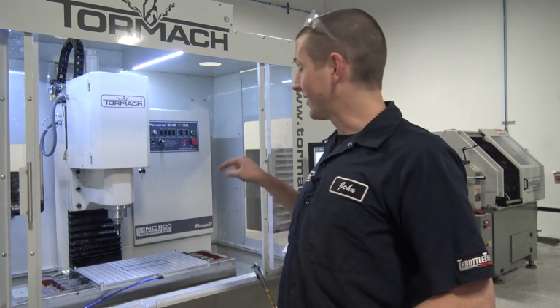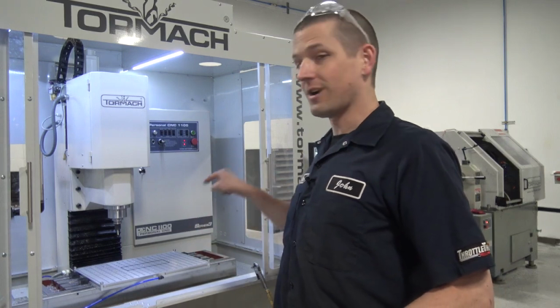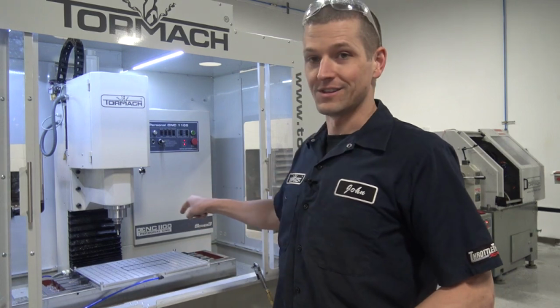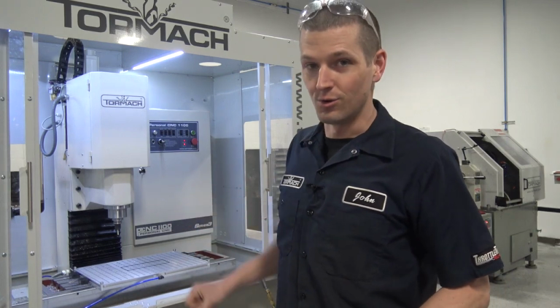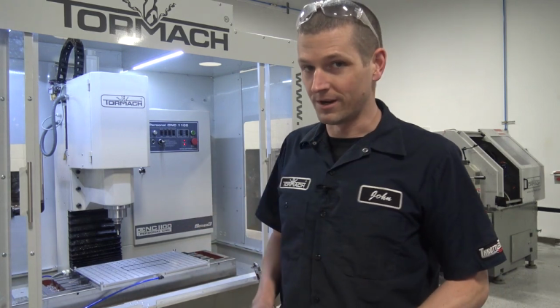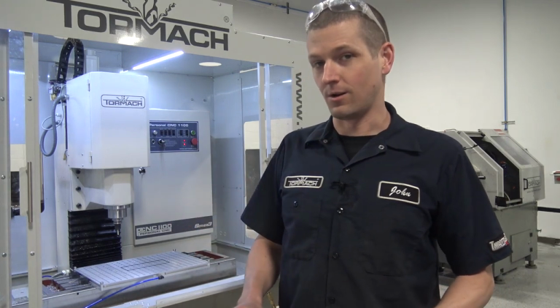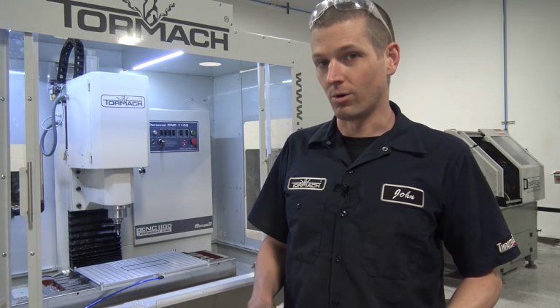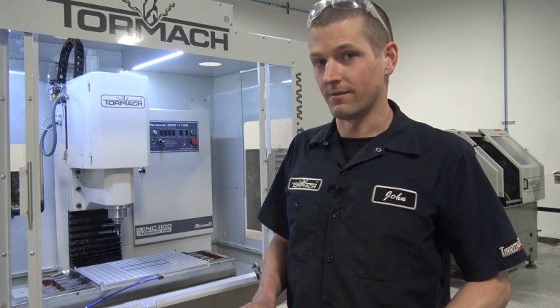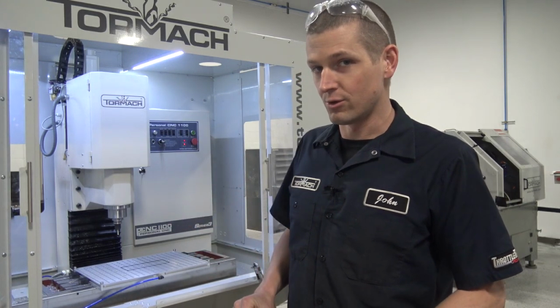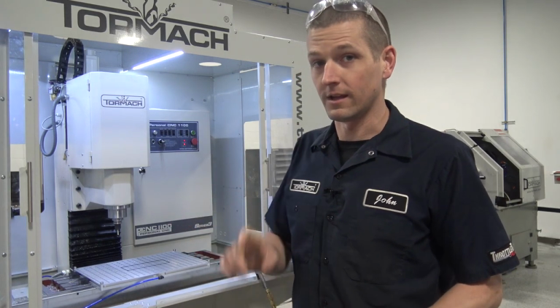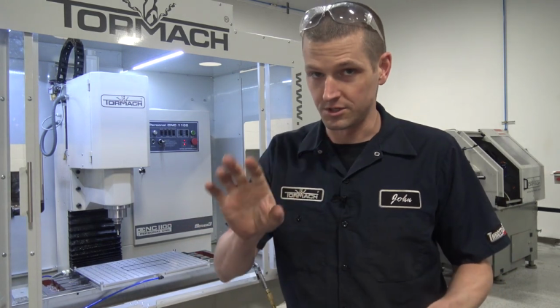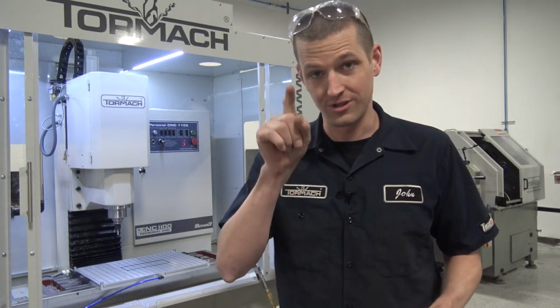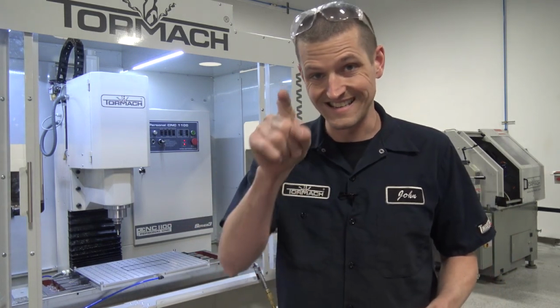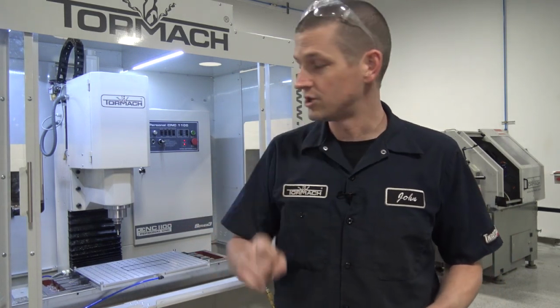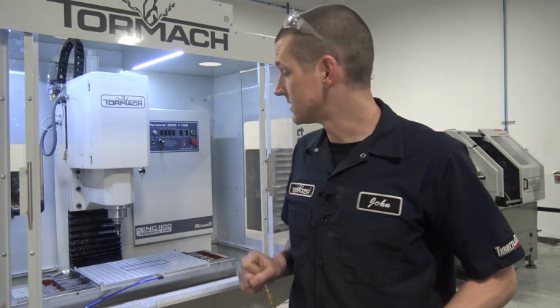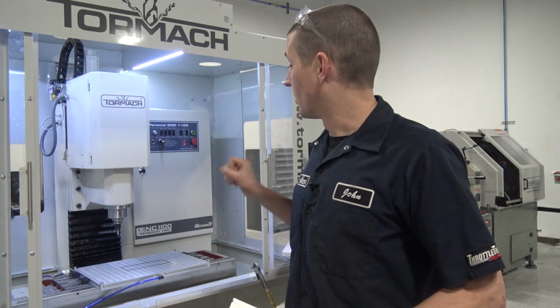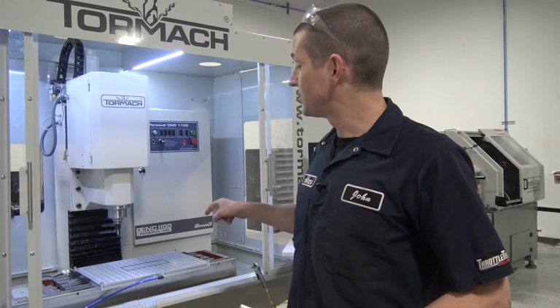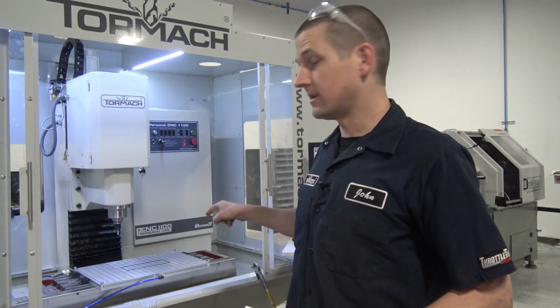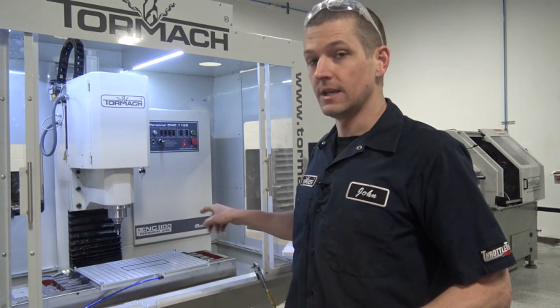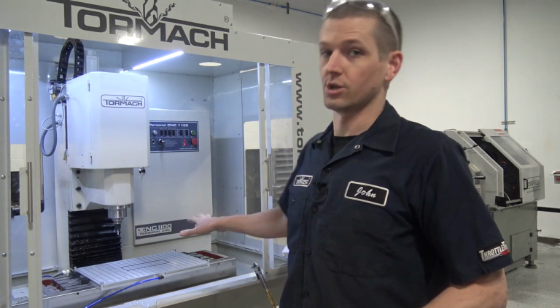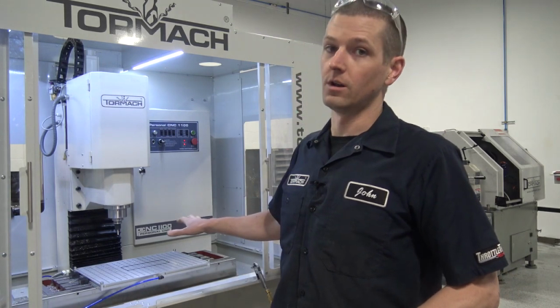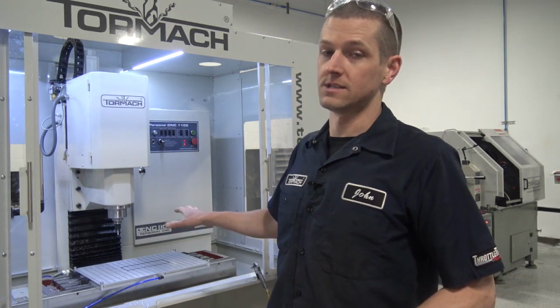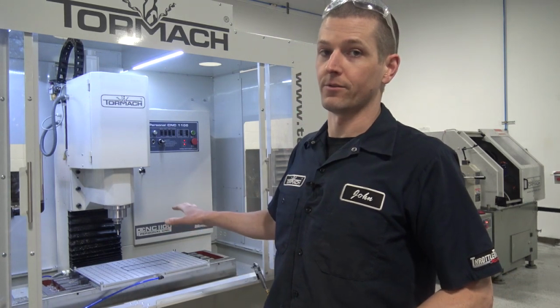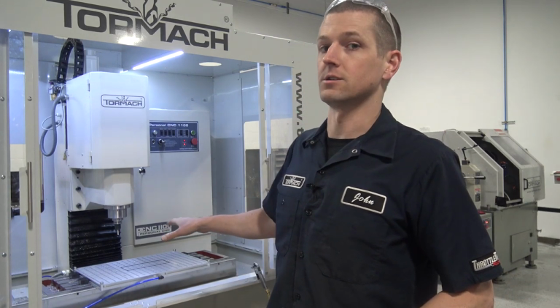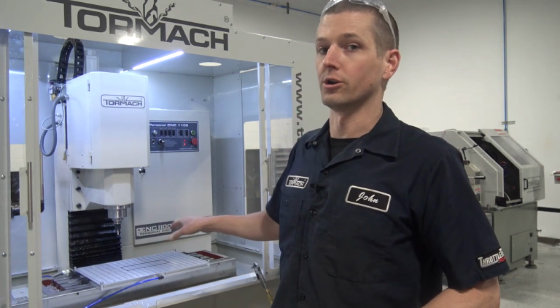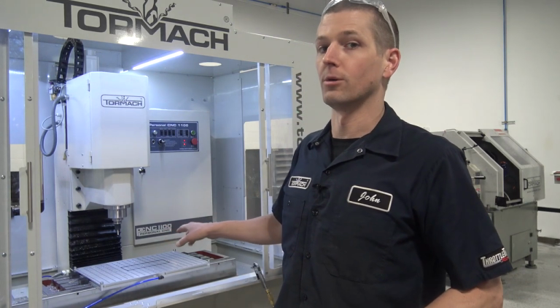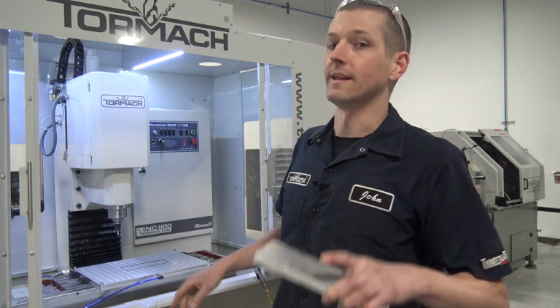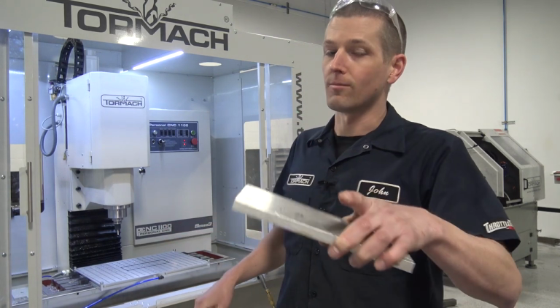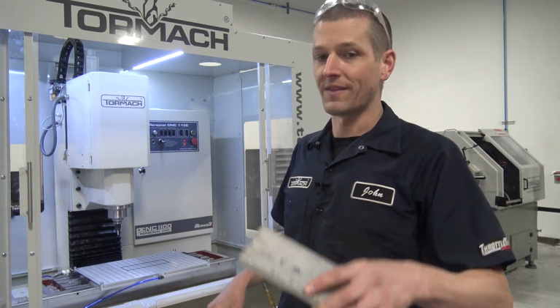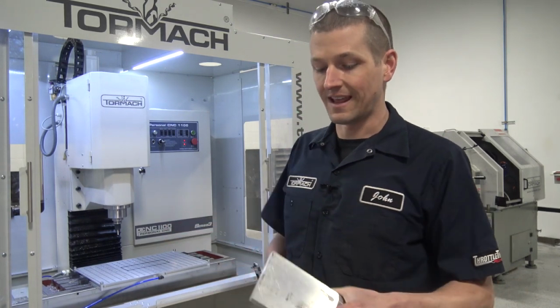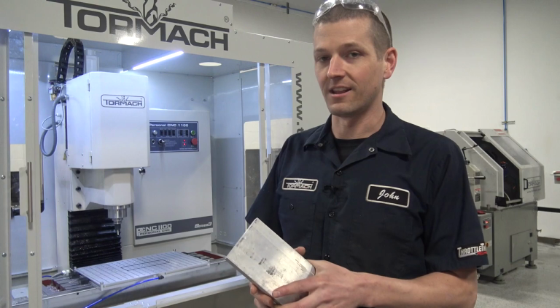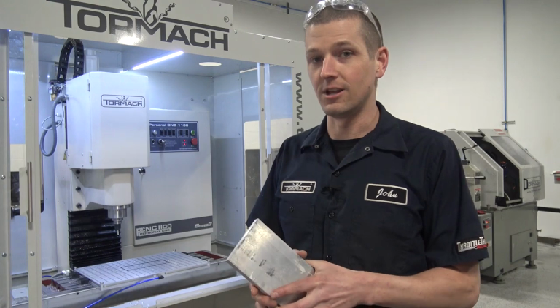We're going to try out this new Pearson workholding vacuum plate. Full disclosure, they did send it to us. The question is going to be, is this a good setup for us long-term? Let's talk more about that at the end of the video.